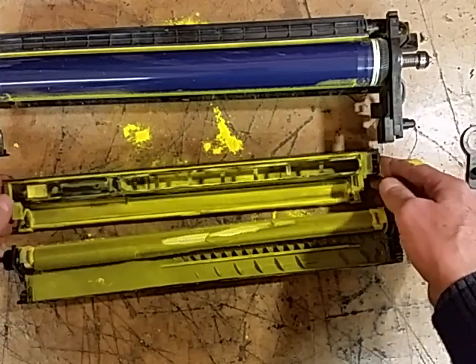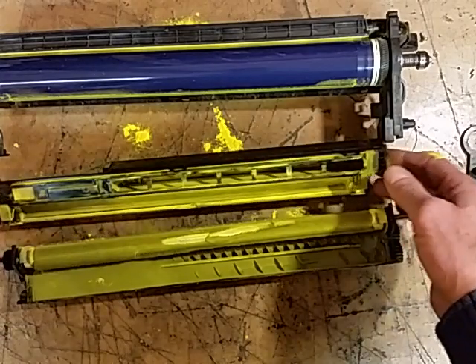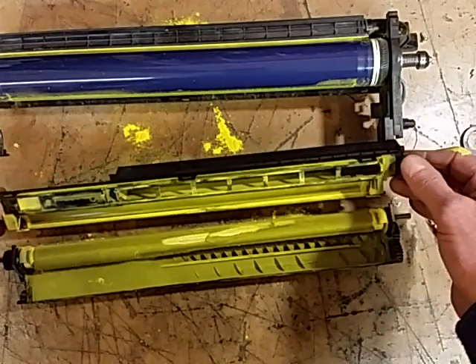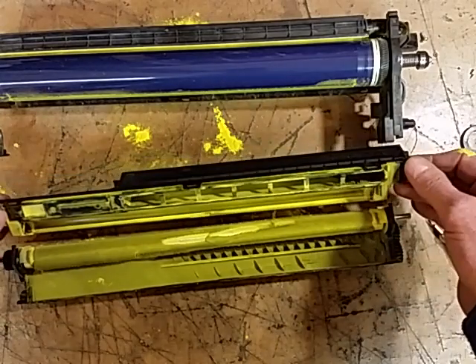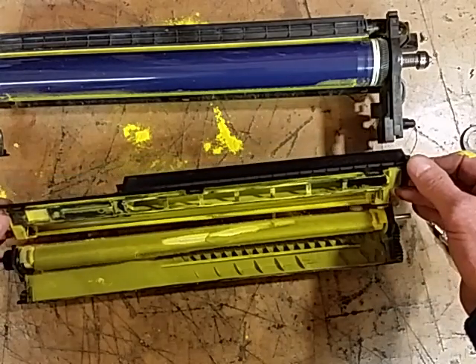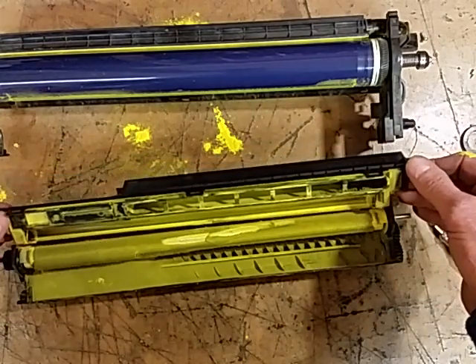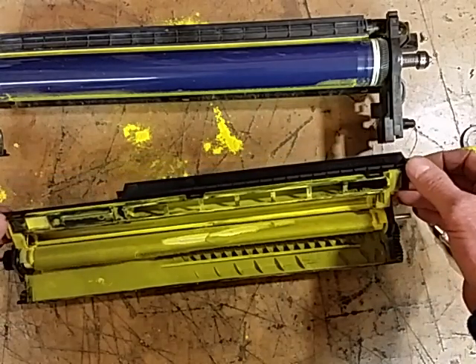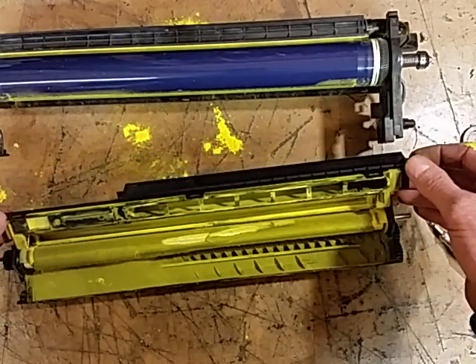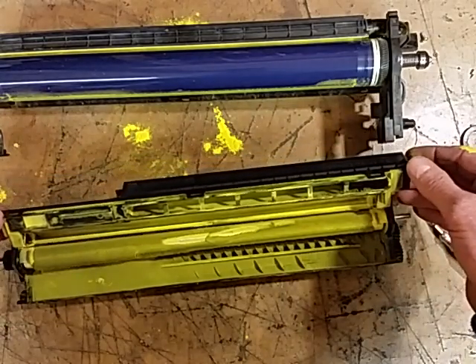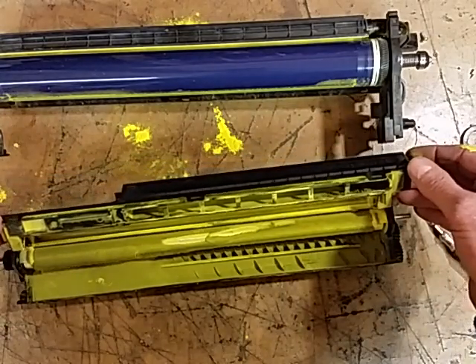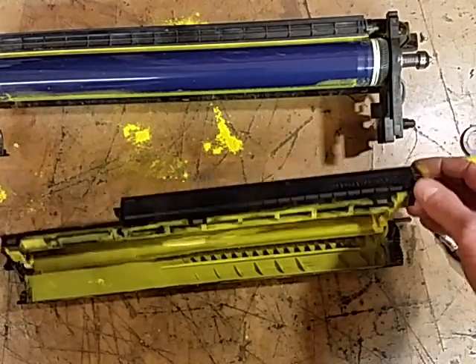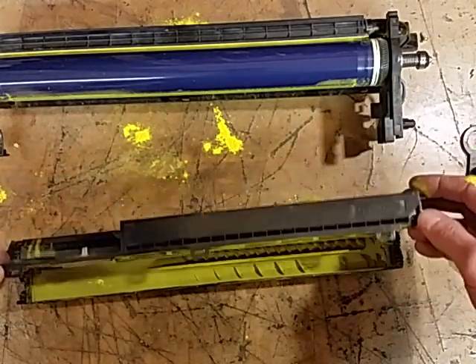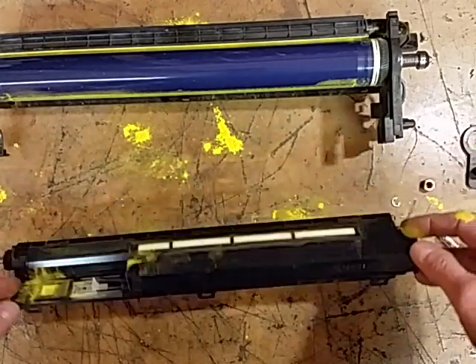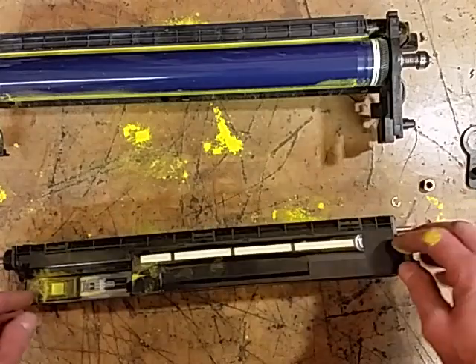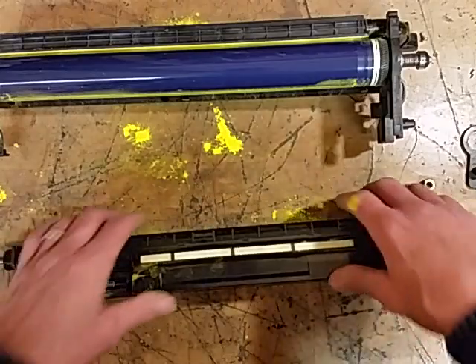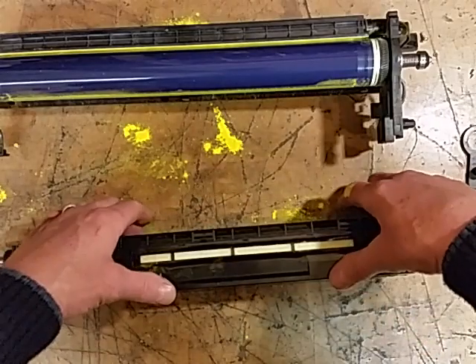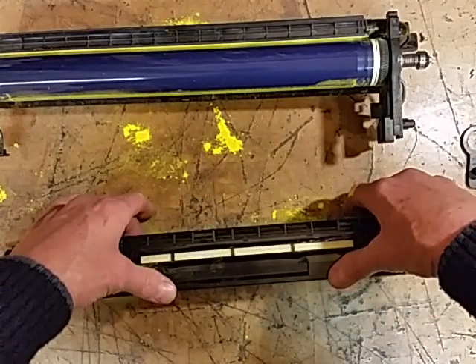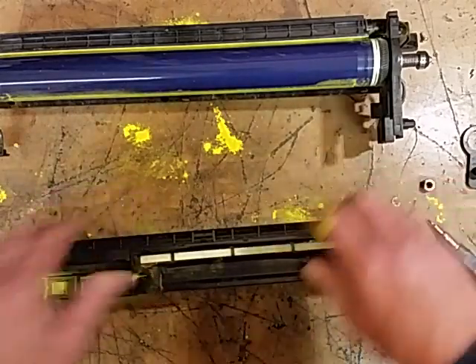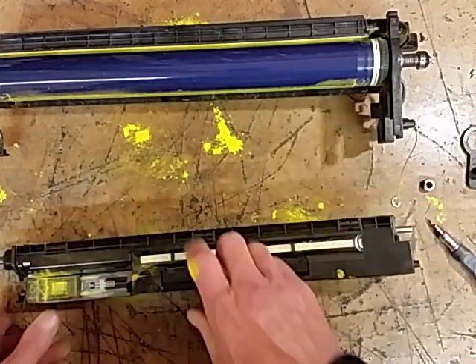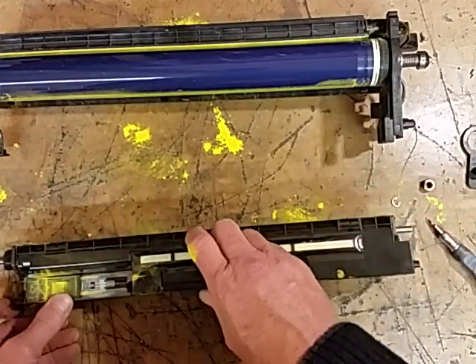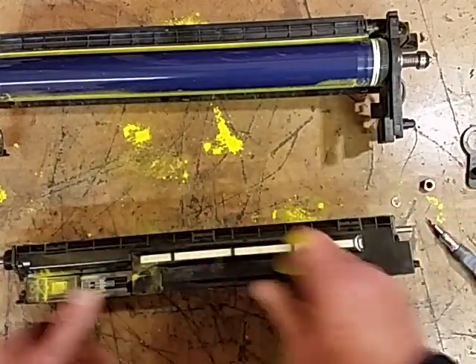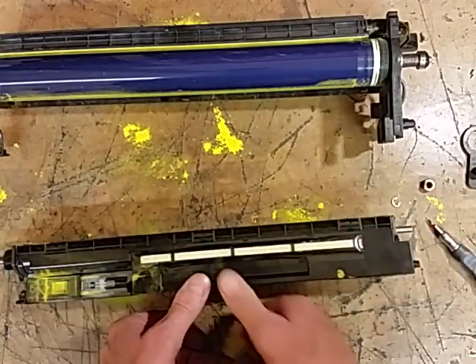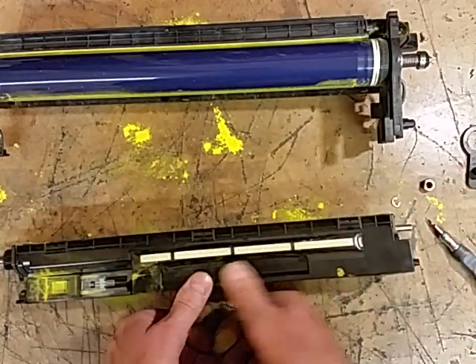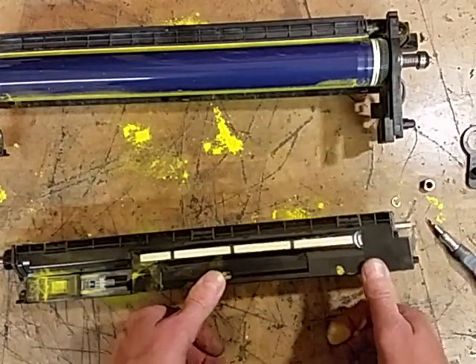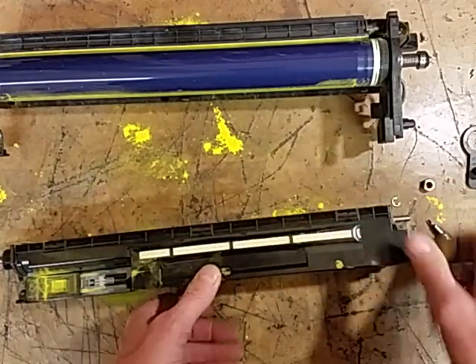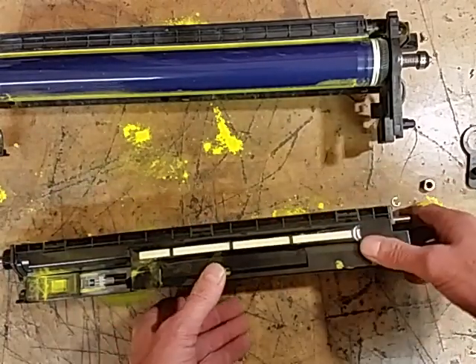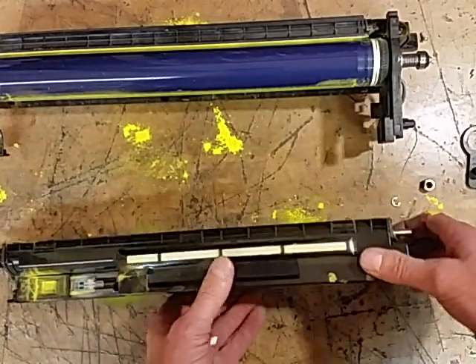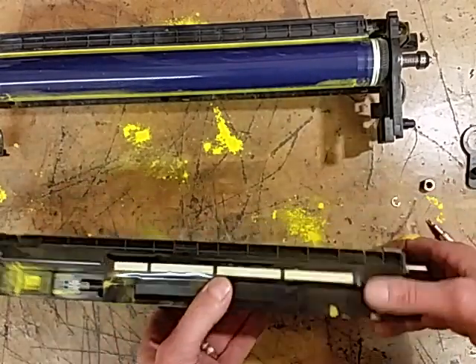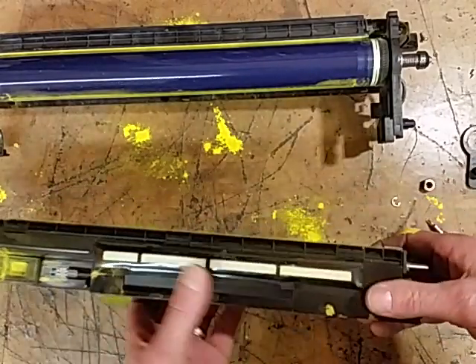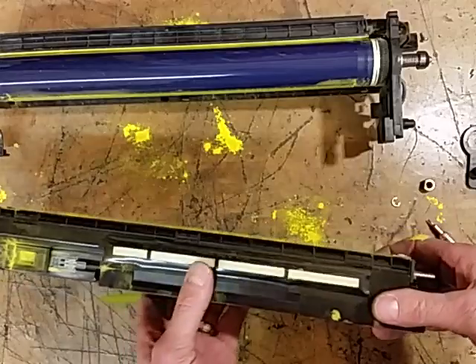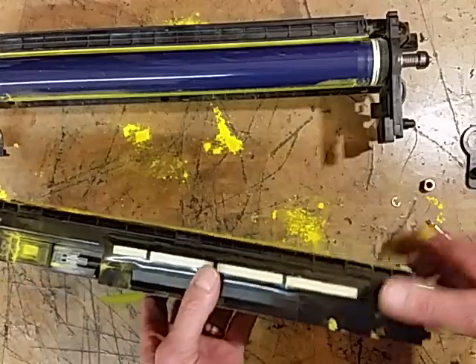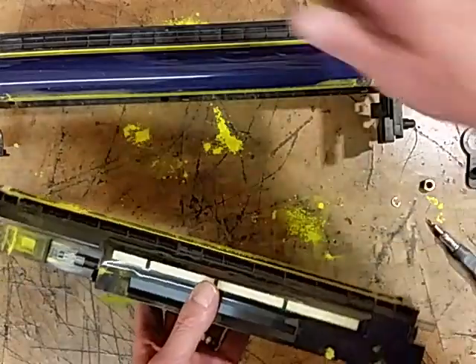Then grab your new bag and evenly distribute it across from one side to the other, and just move it around in there. Once you've got your new developer in there, put your cover back on and snap it down.